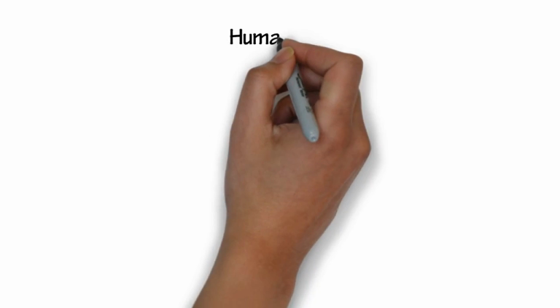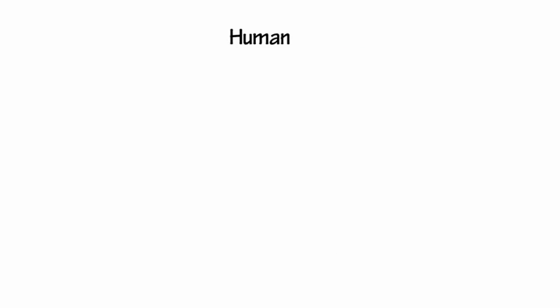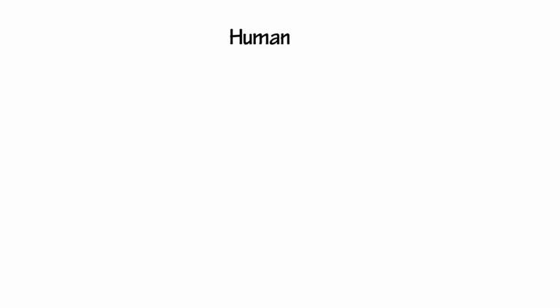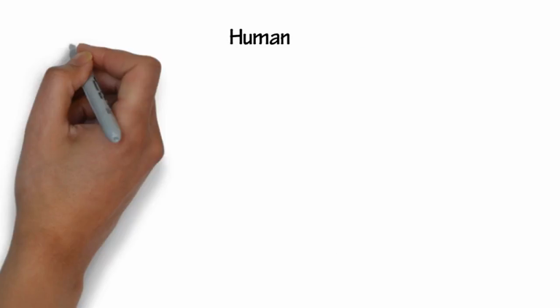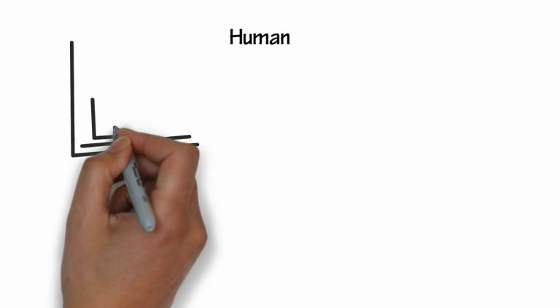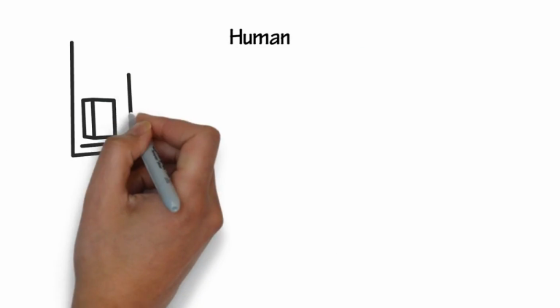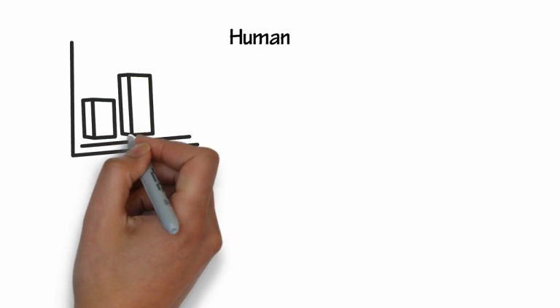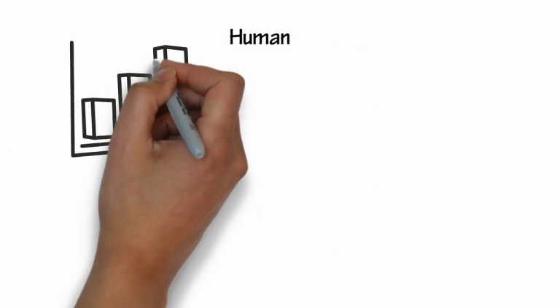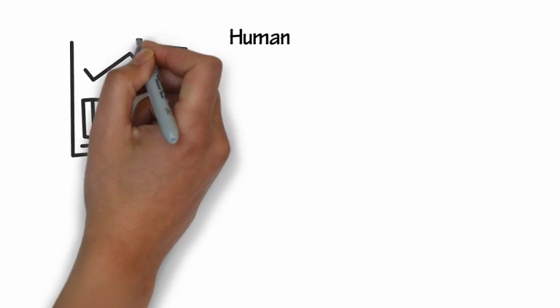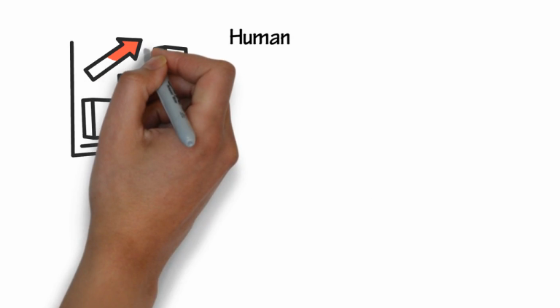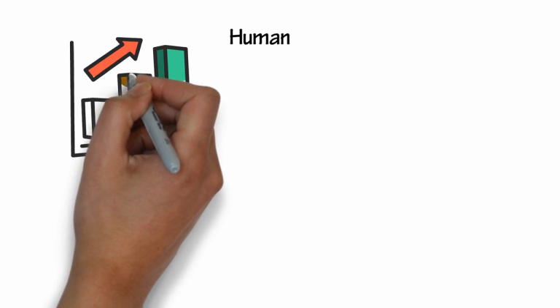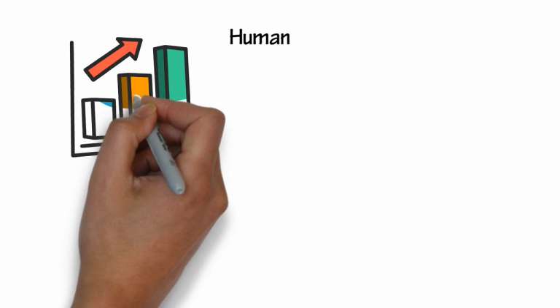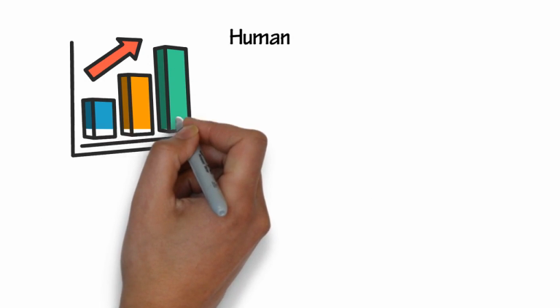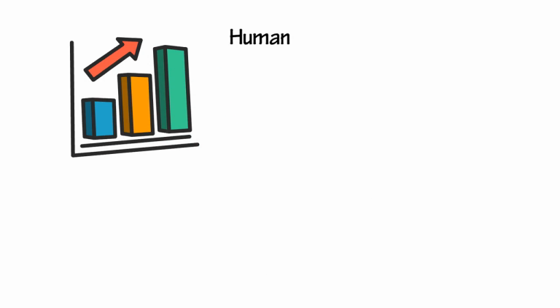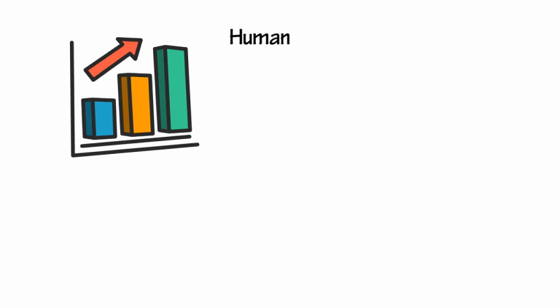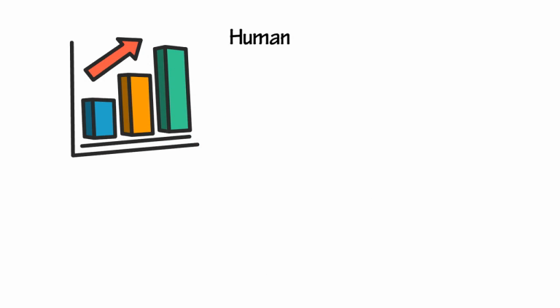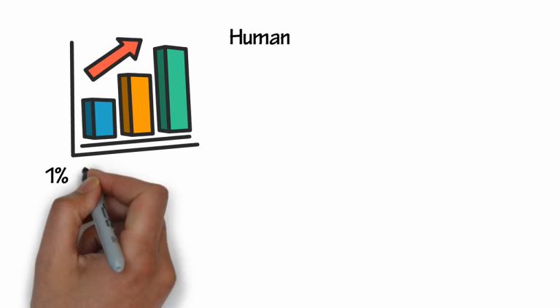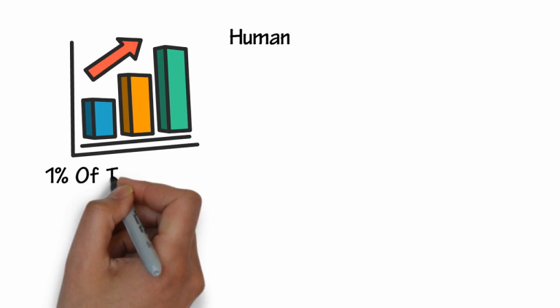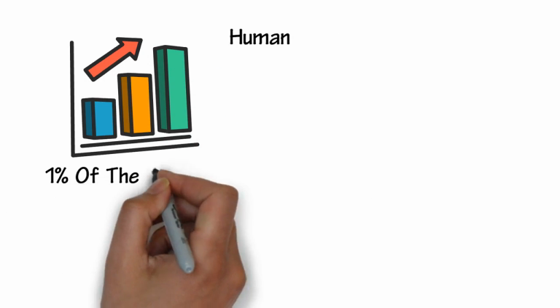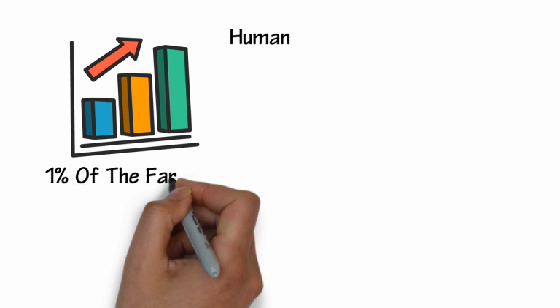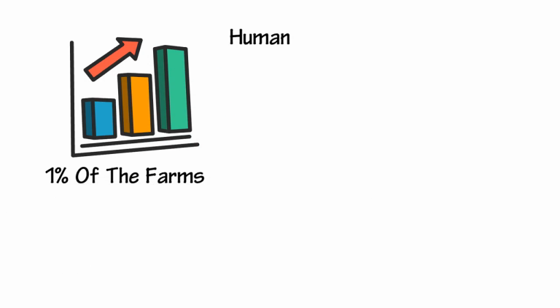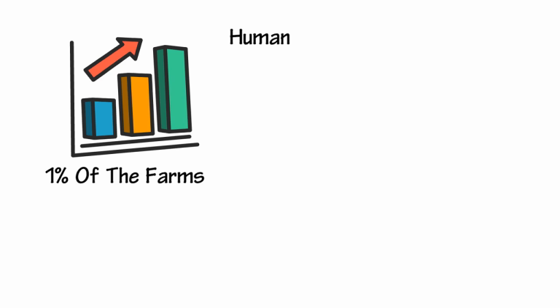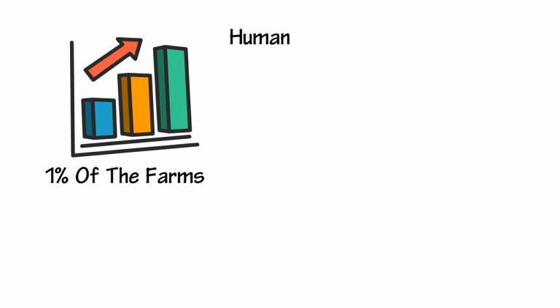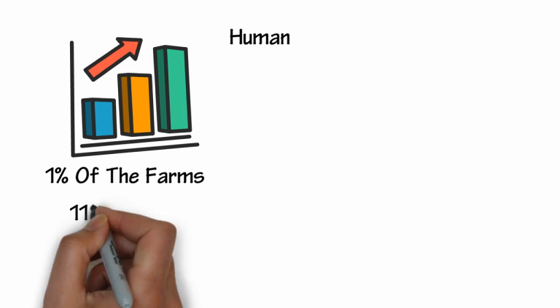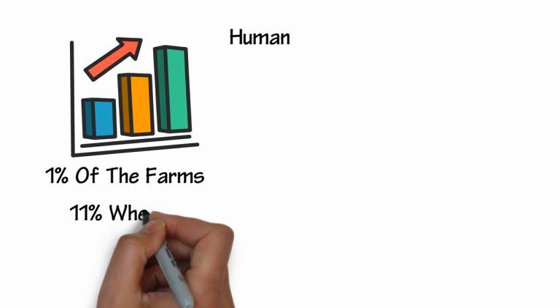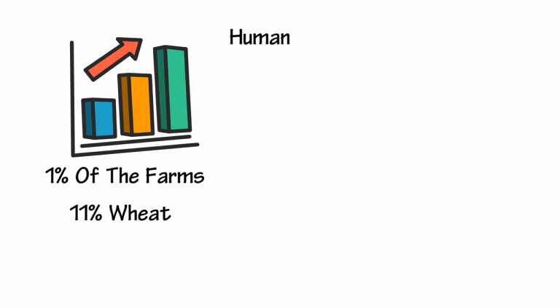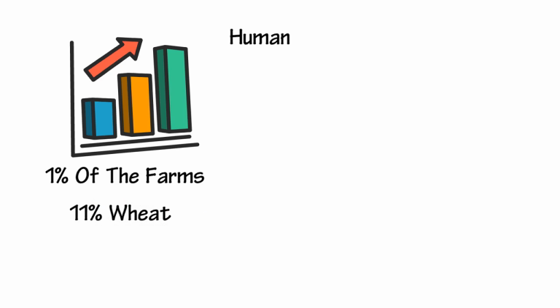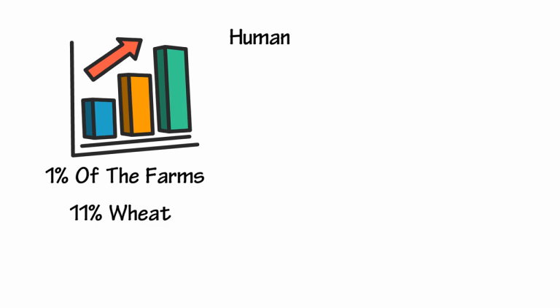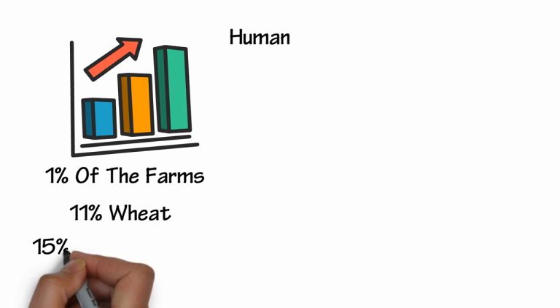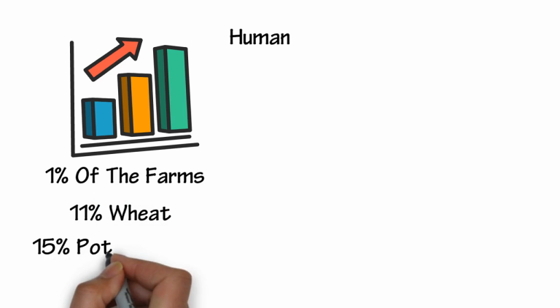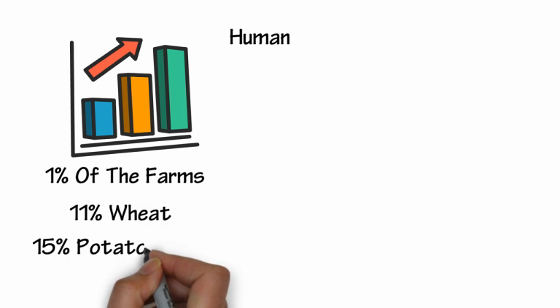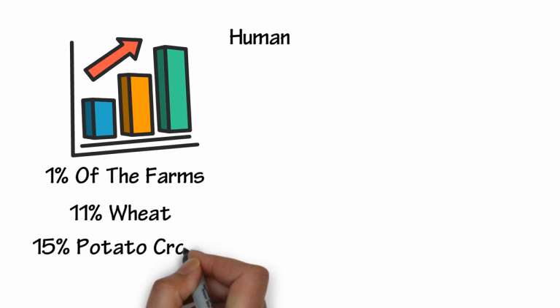Farms in the GDA are more successful than those in other parts of Ireland. This is evident because the GDA only has 1% of the farms in Ireland, yet produces 11% of the country's wheat and 15% of potato crops.